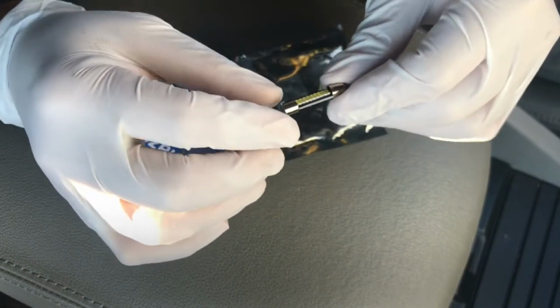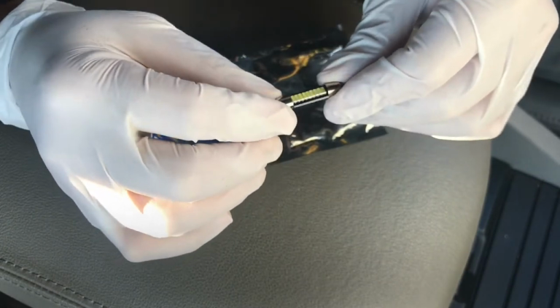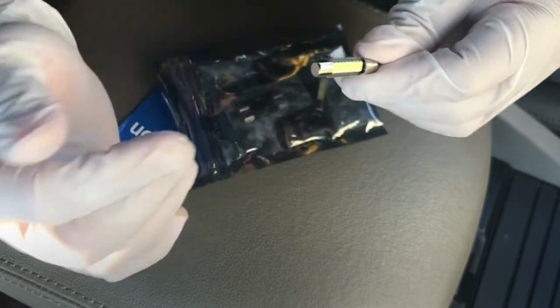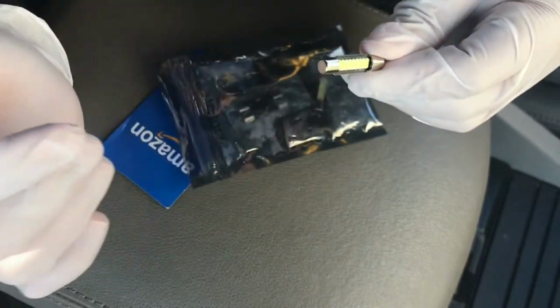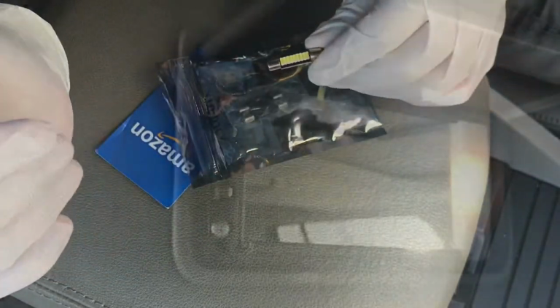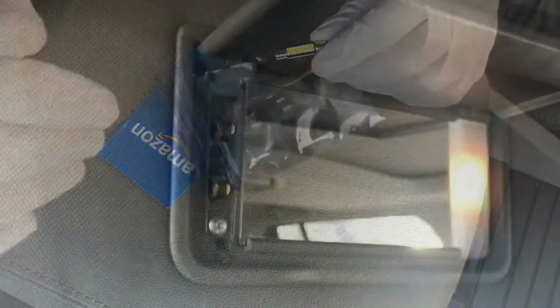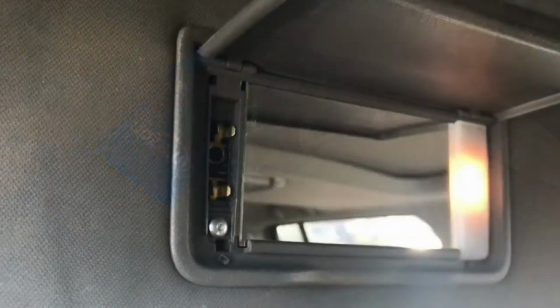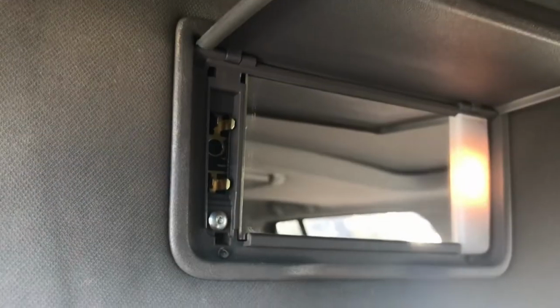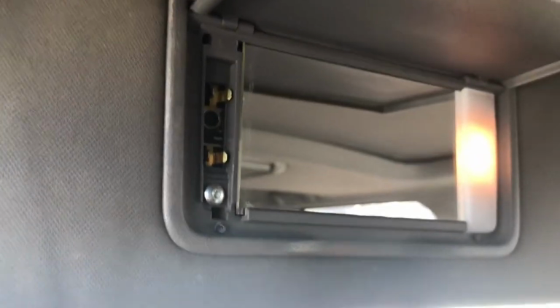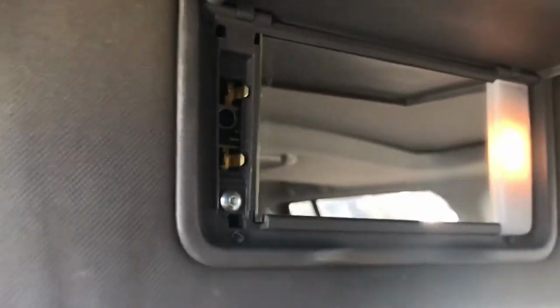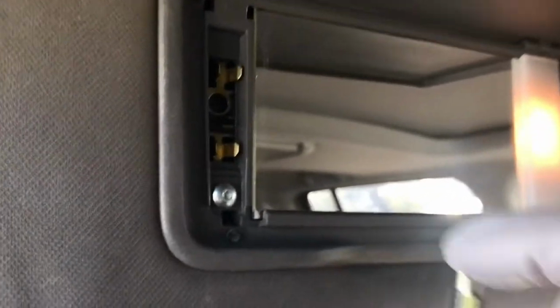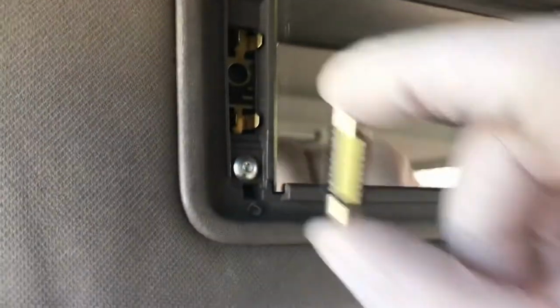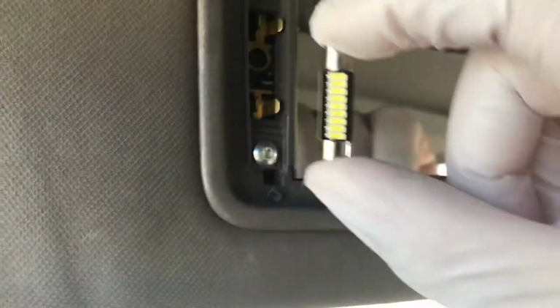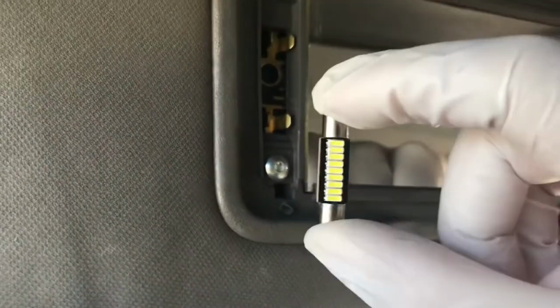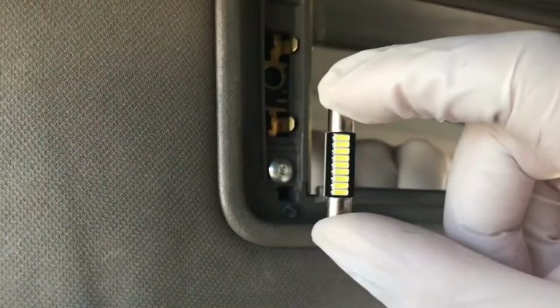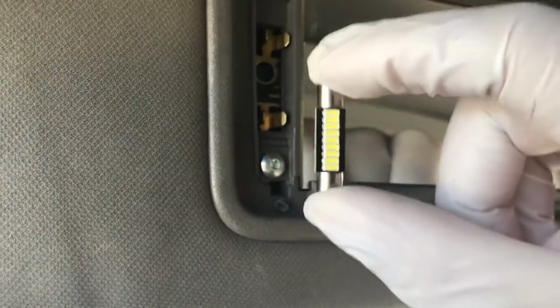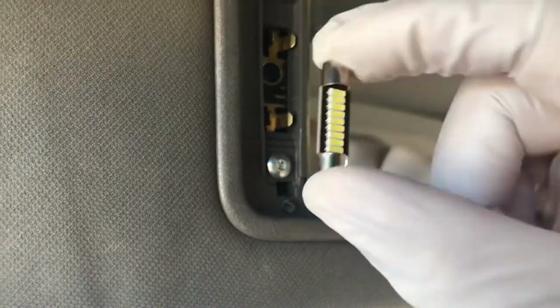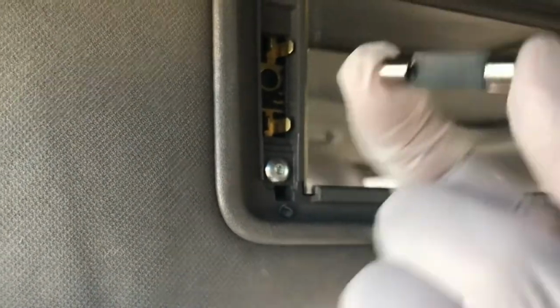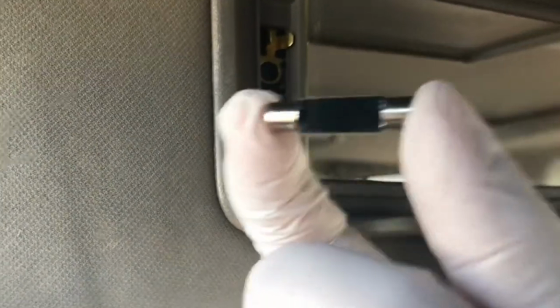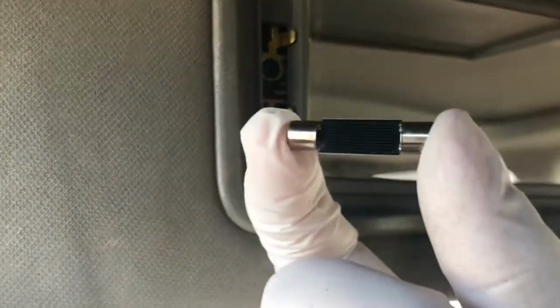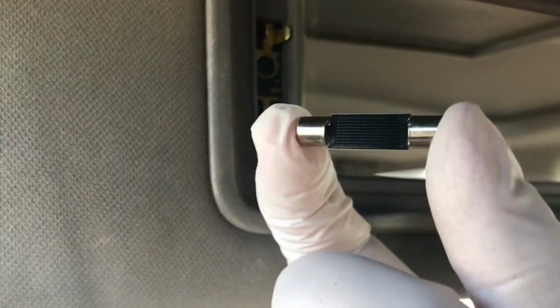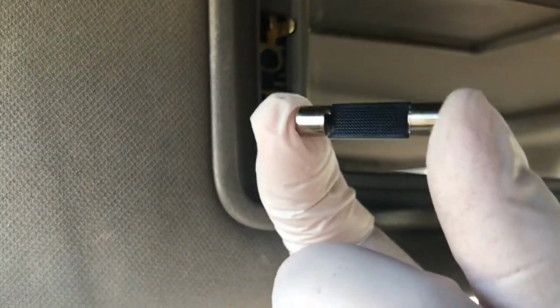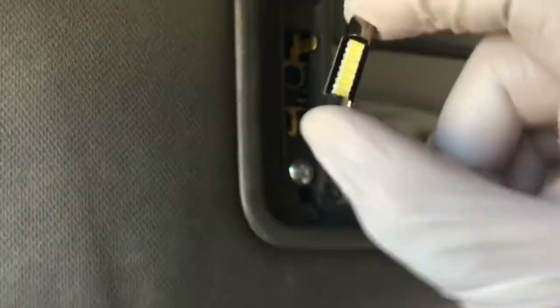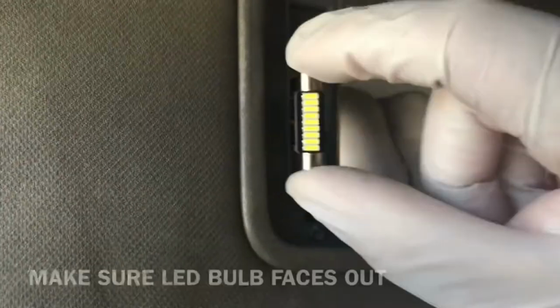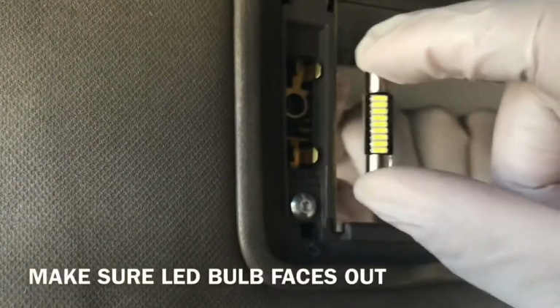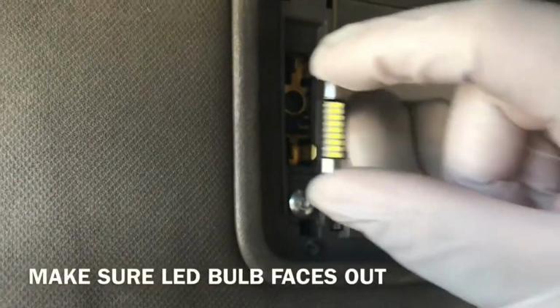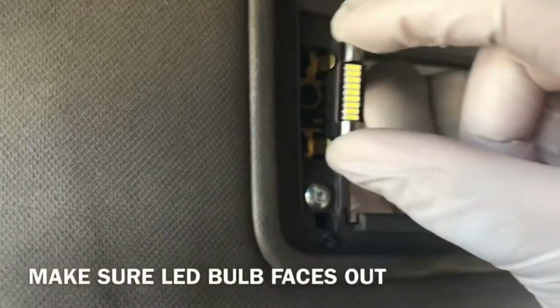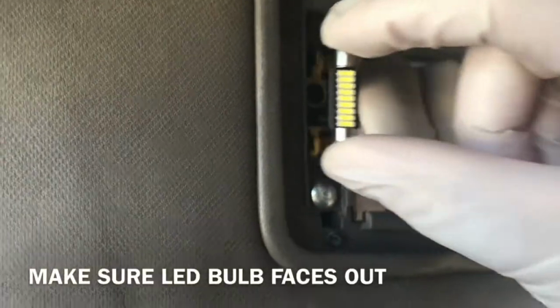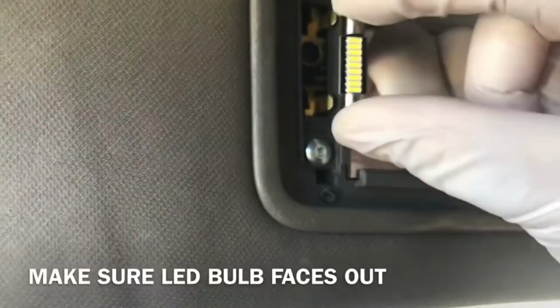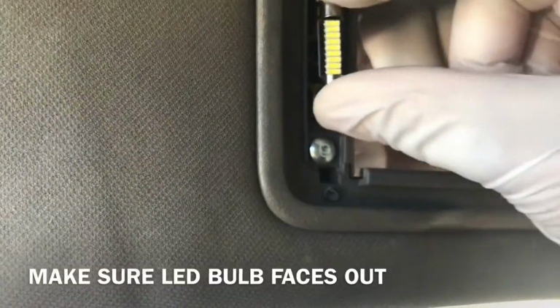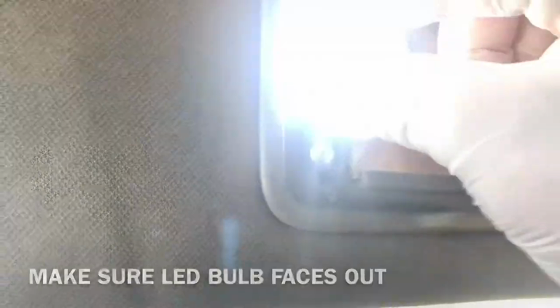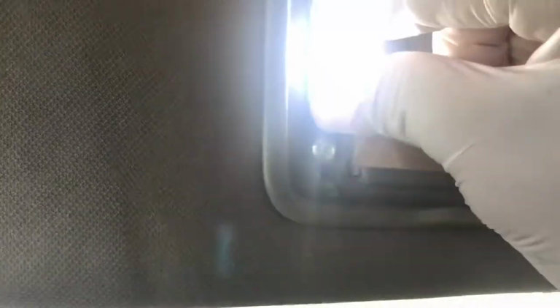So let's try these out. Okay, we're ready to pop this in. Make sure when you put these in, they're facing out. So the bulbs have to be facing out. Just put it in.